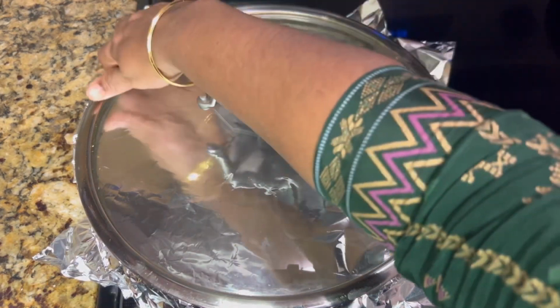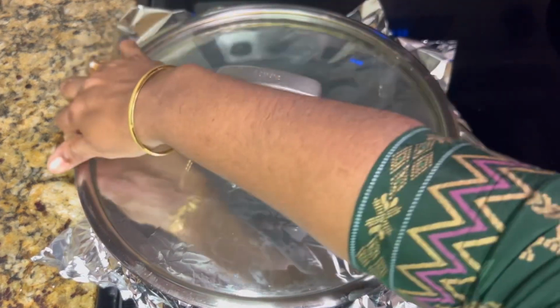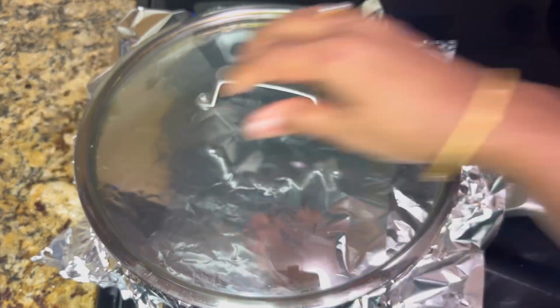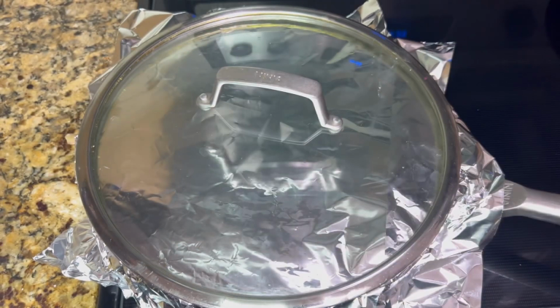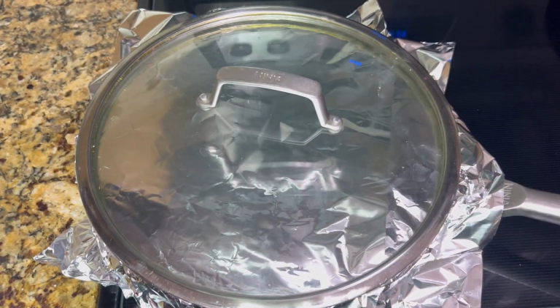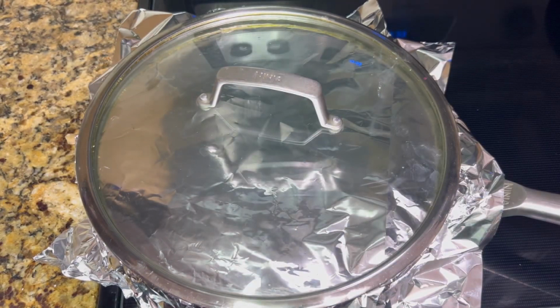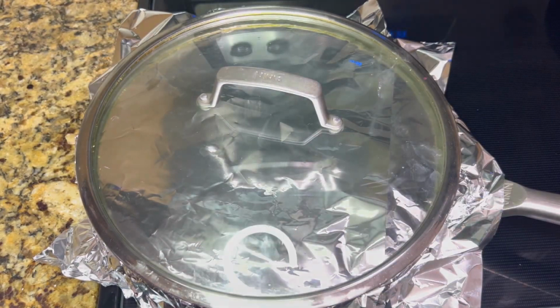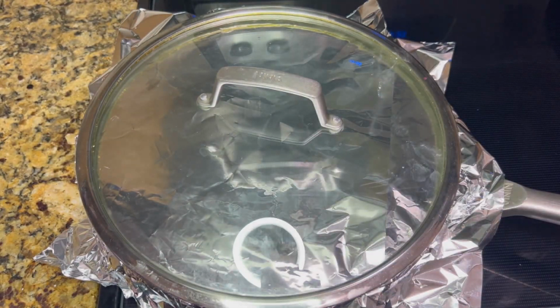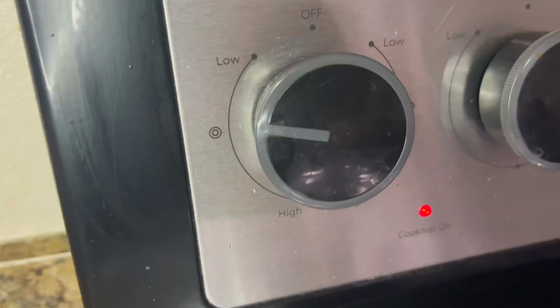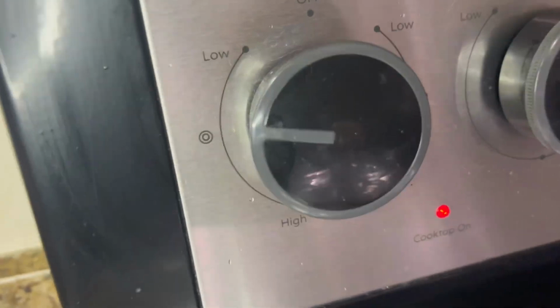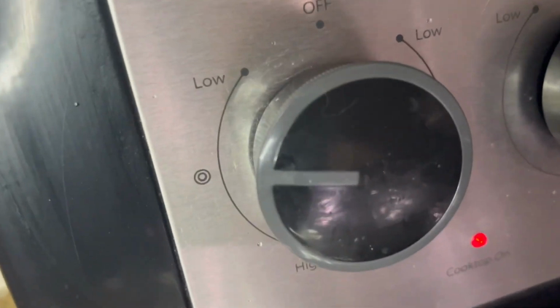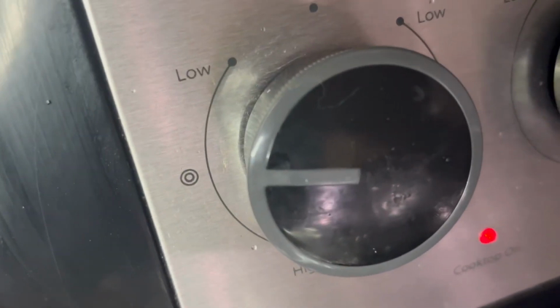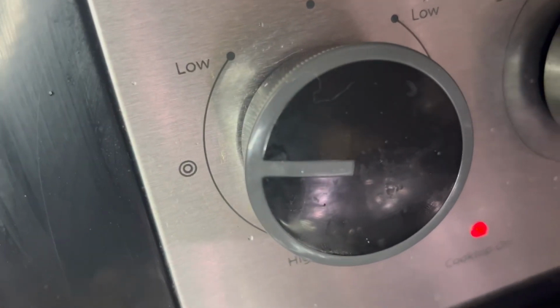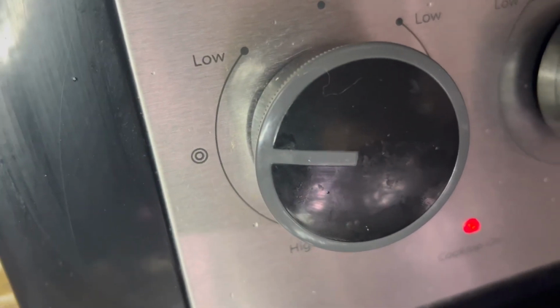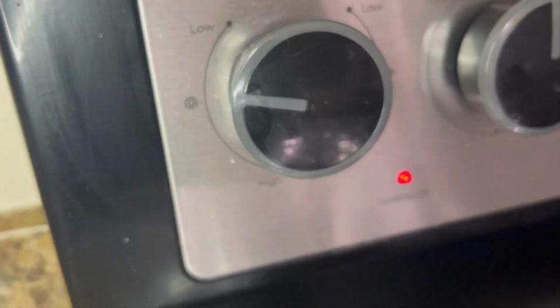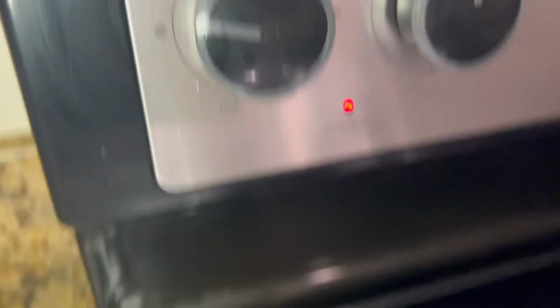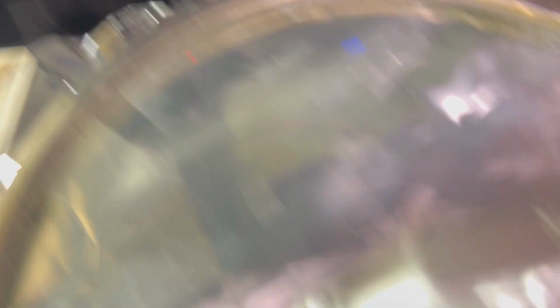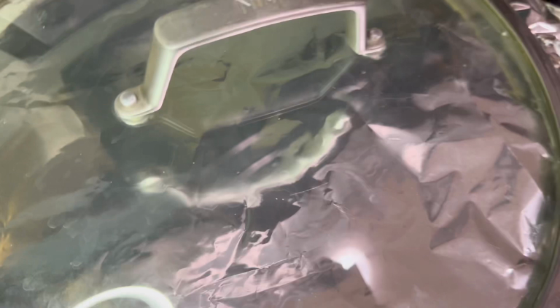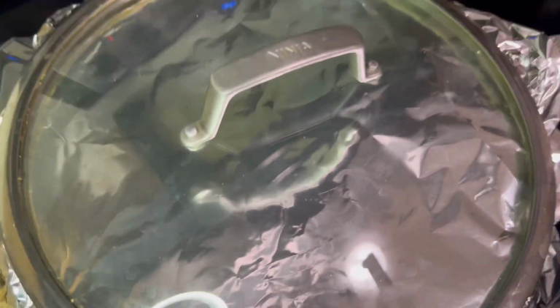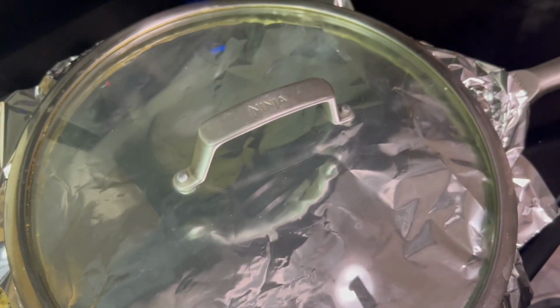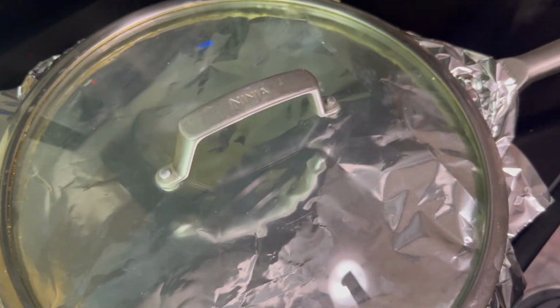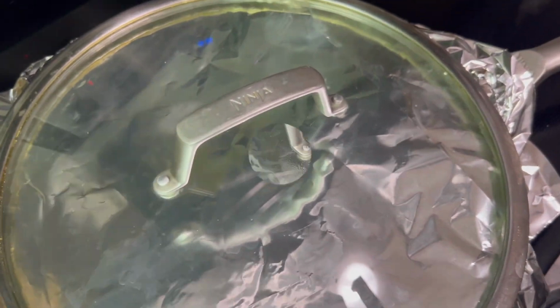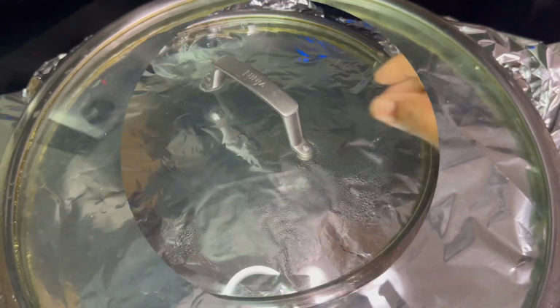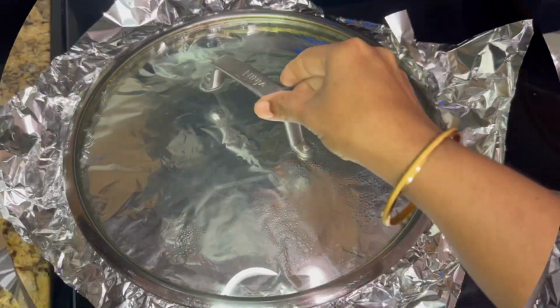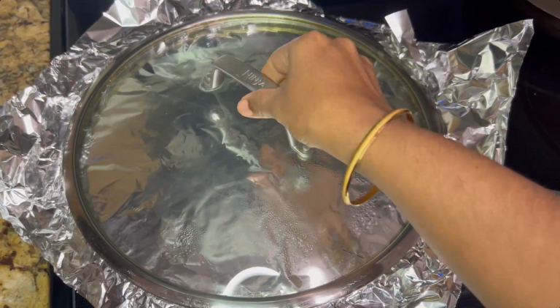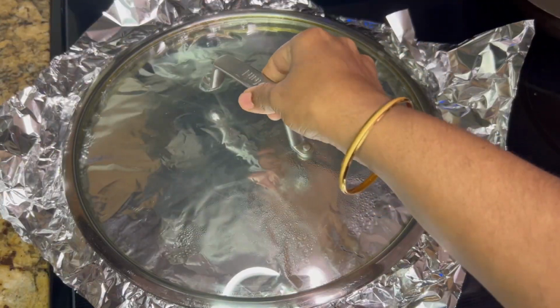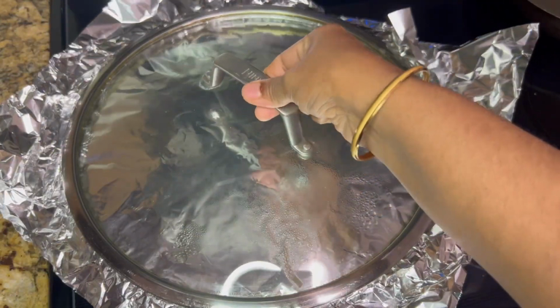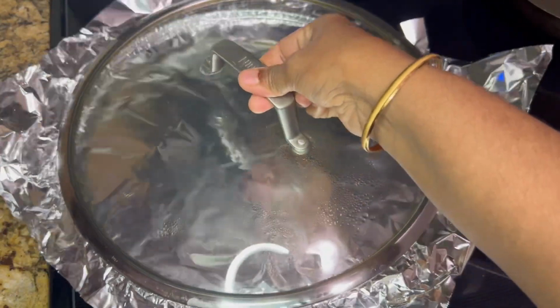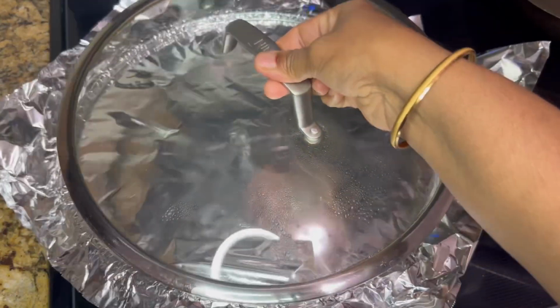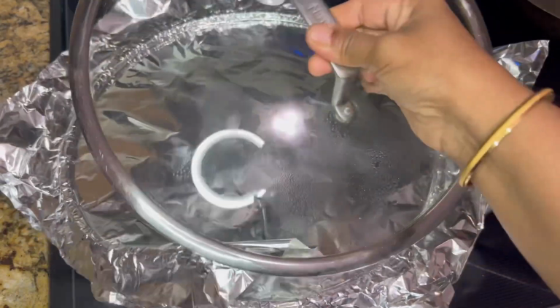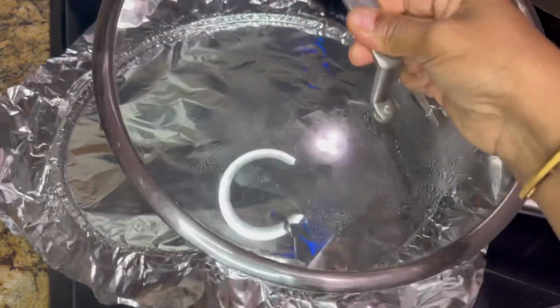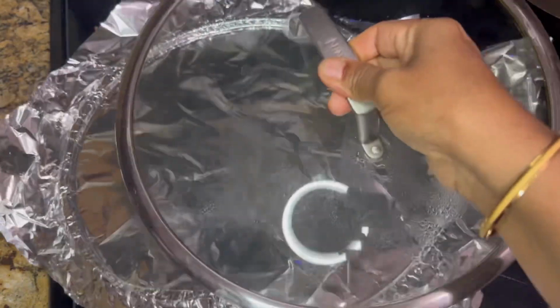Ensure the potatoes cook well without adding water. Once the cooking is done, open the lid and check if the potatoes are cooked. If not, keep for an additional five minutes.